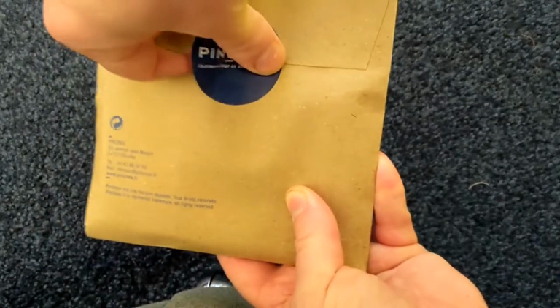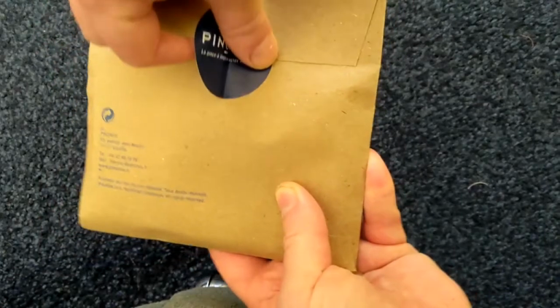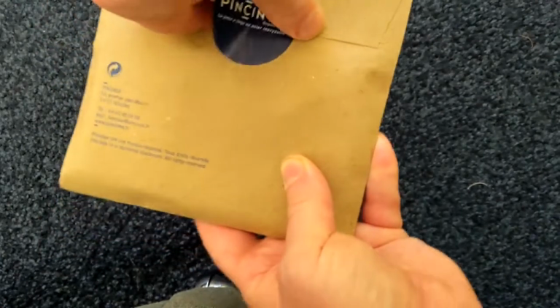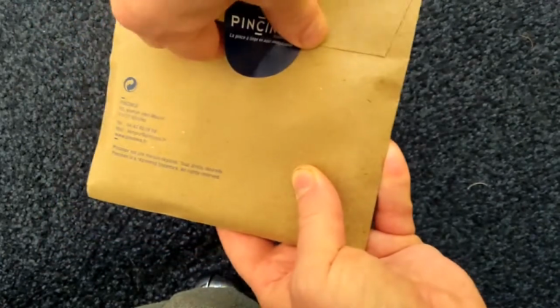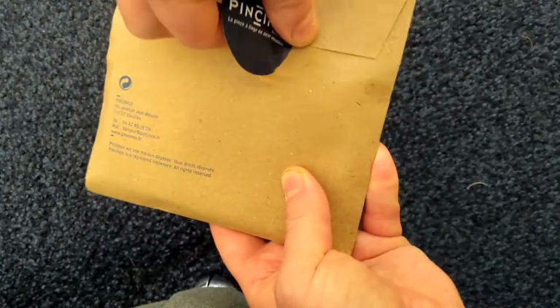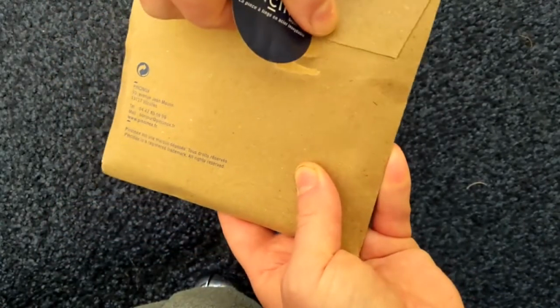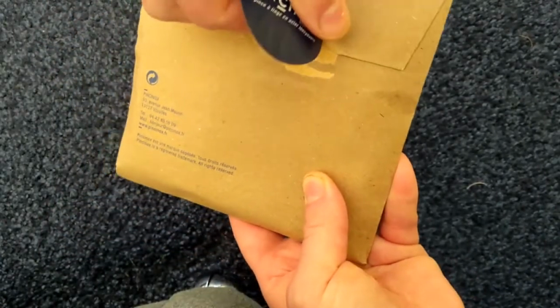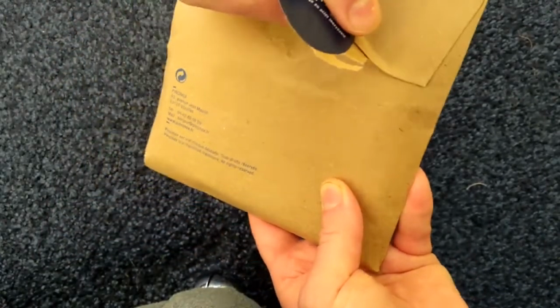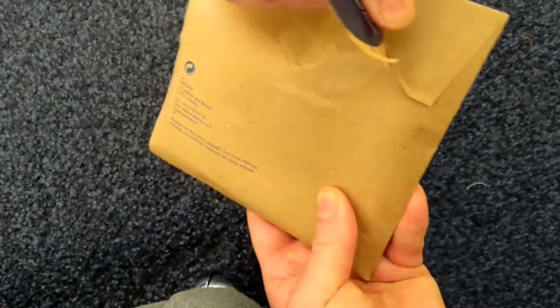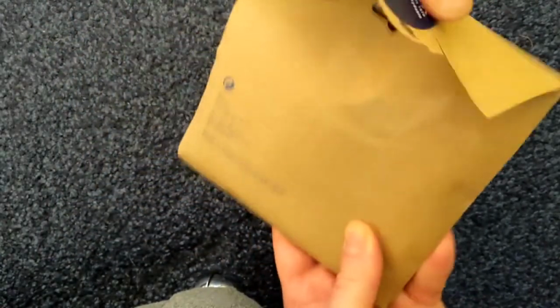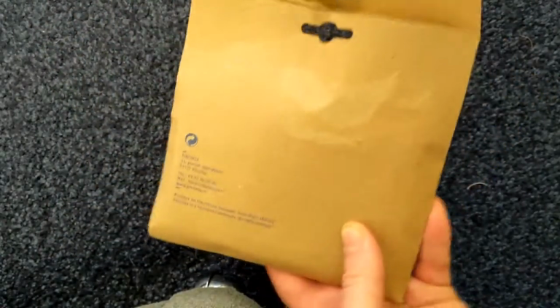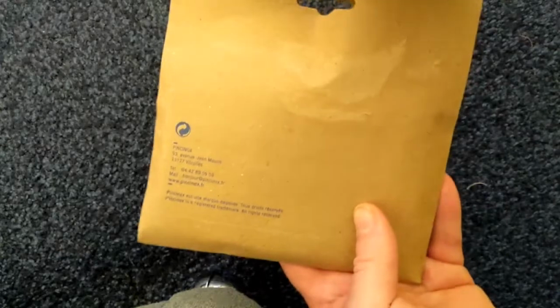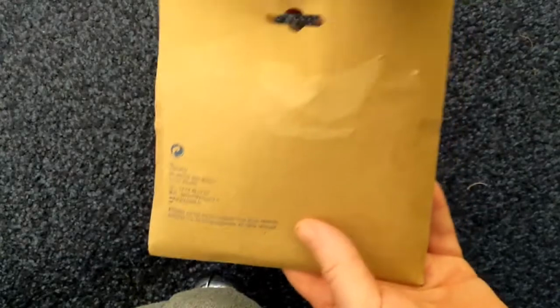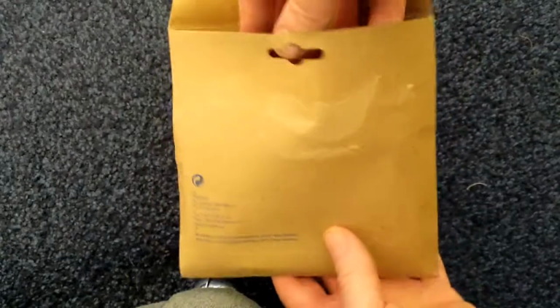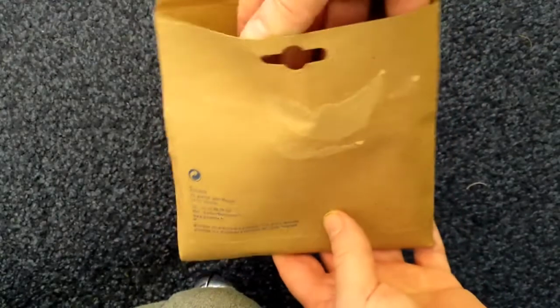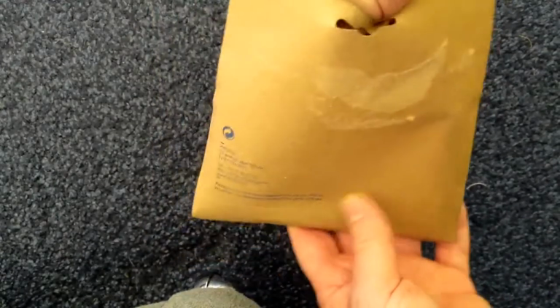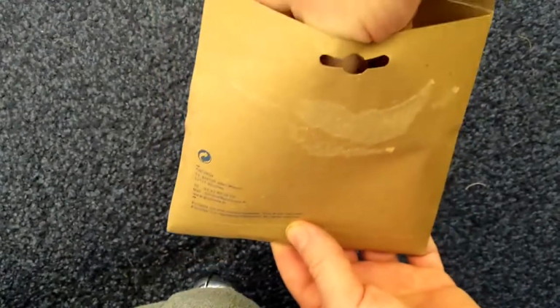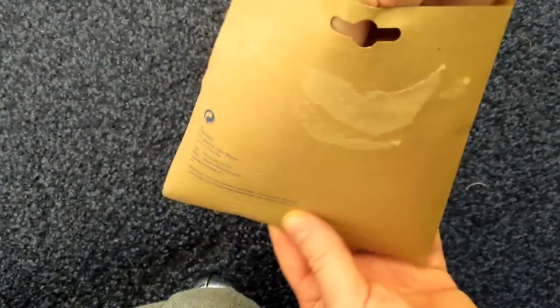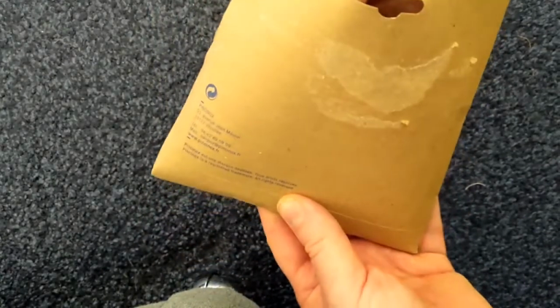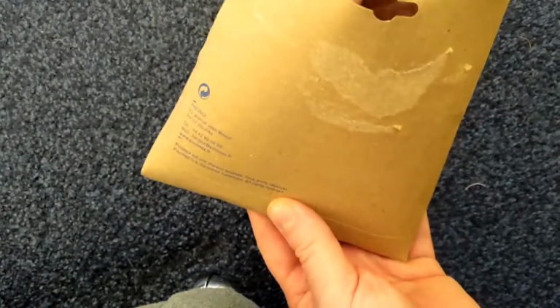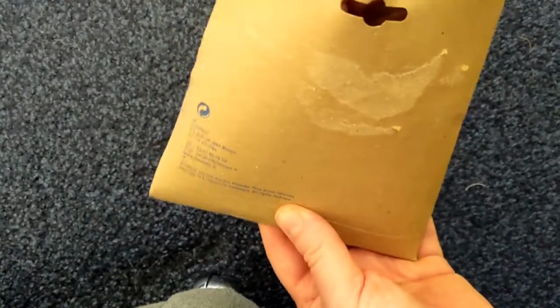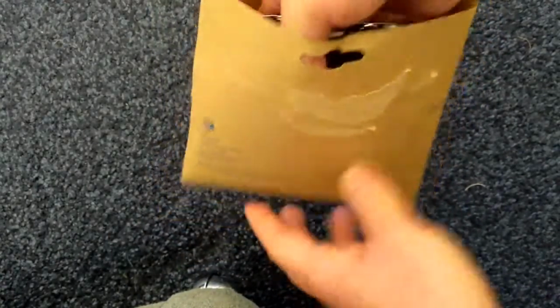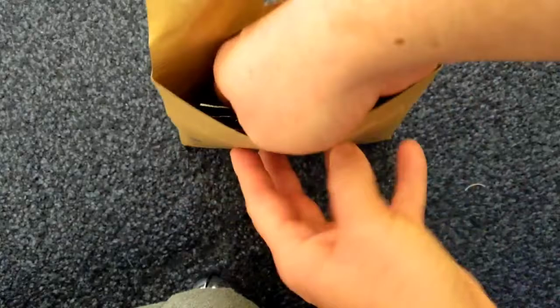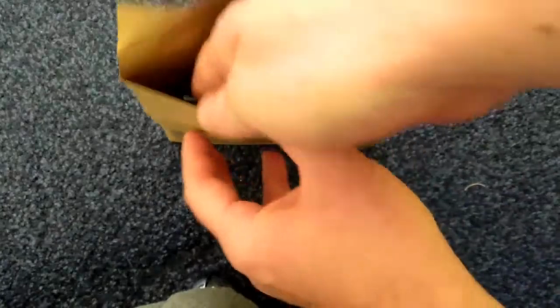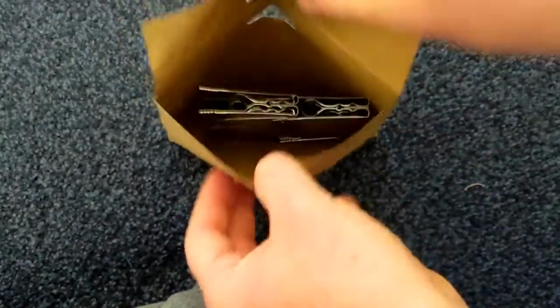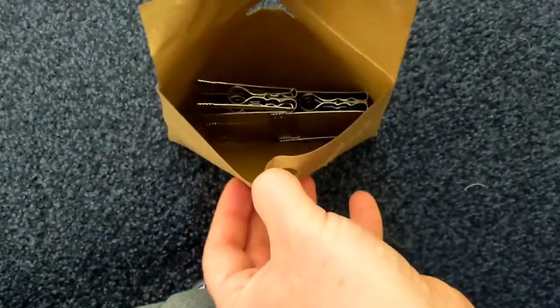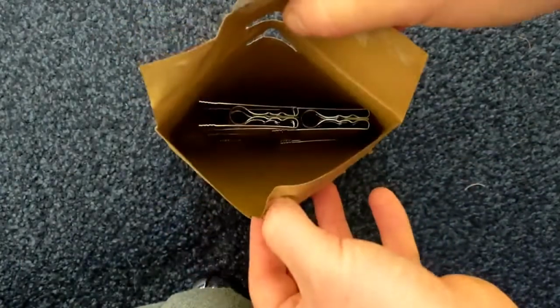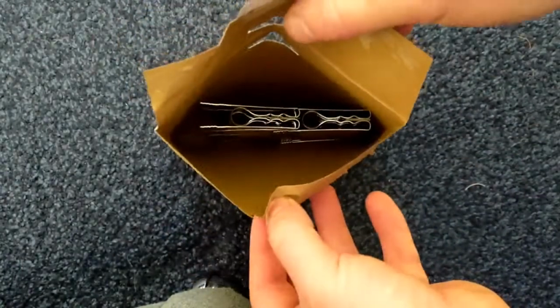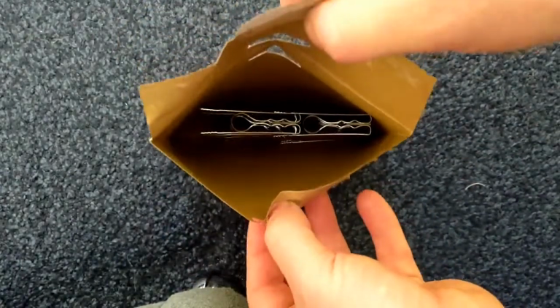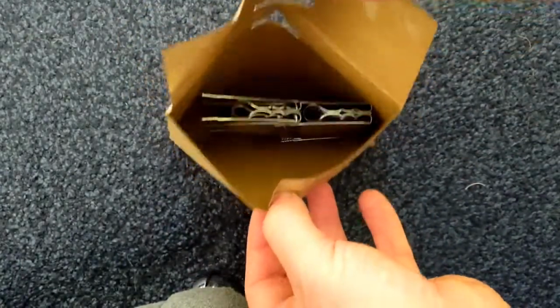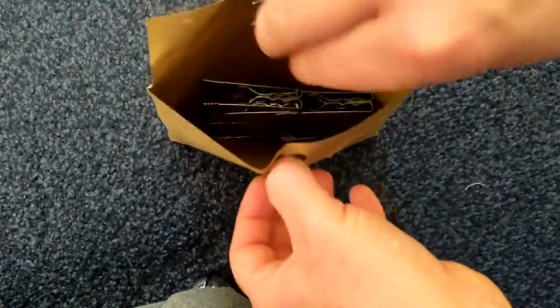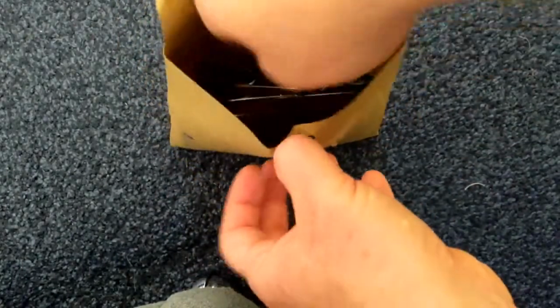Let's open it up and unbox it, as they say on YouTube. This paper packaging is recyclable, so again we're better for the planet. And here they are — no packaging inside whatsoever, no plastic, no bubble wrap, no waste.